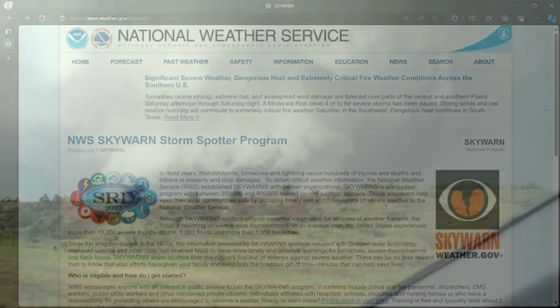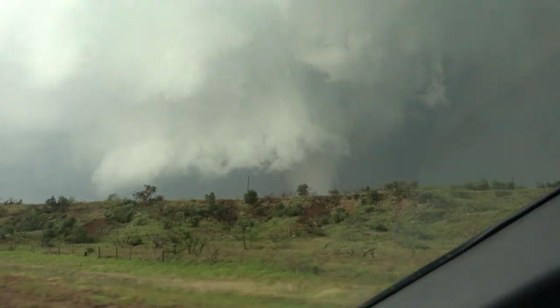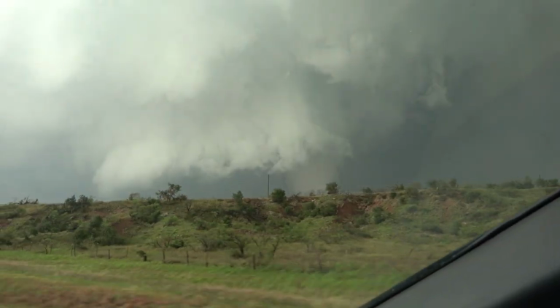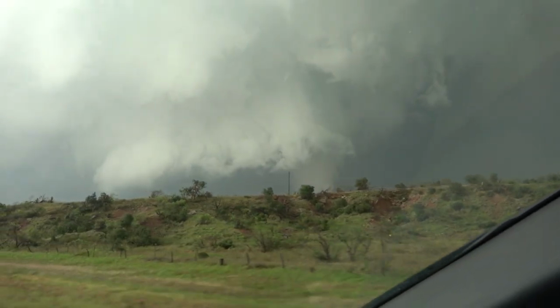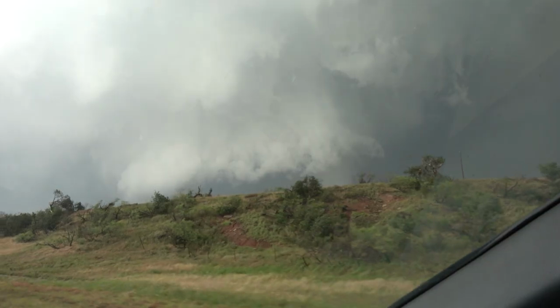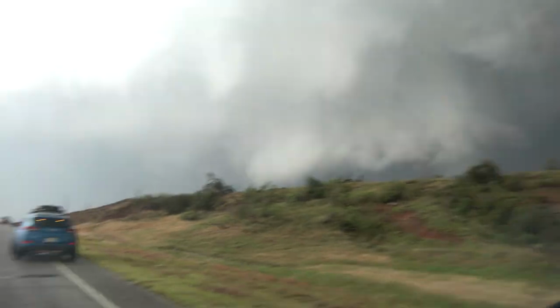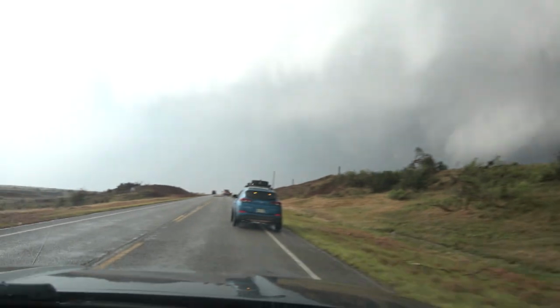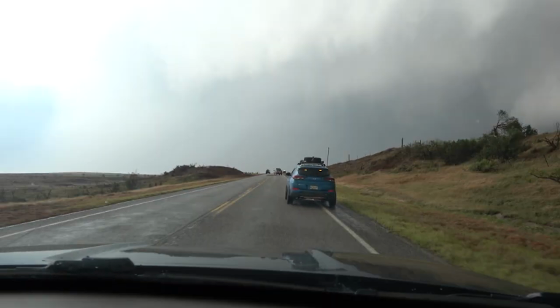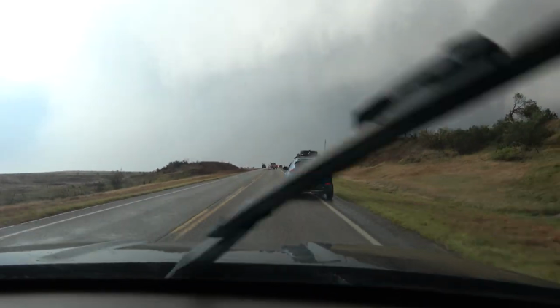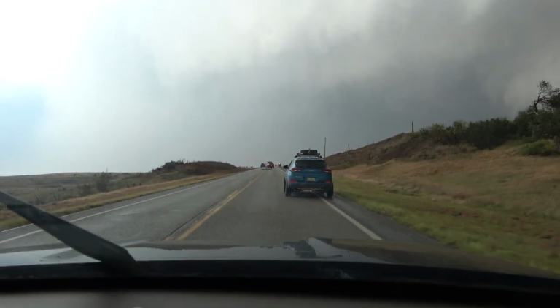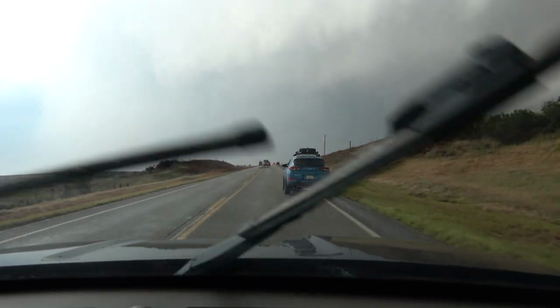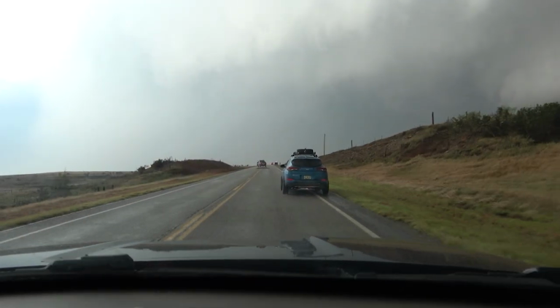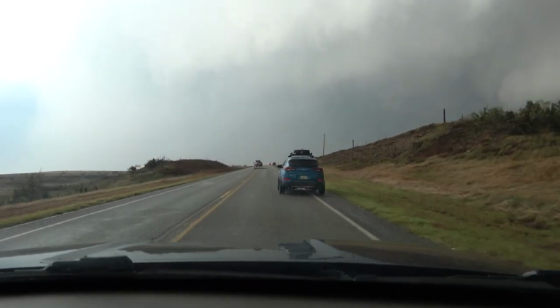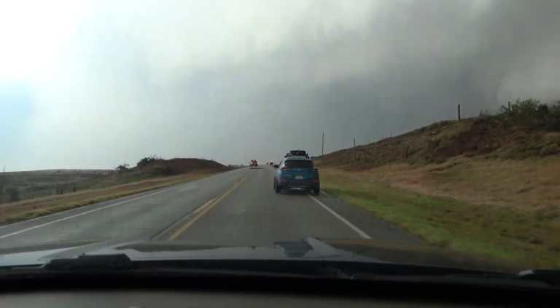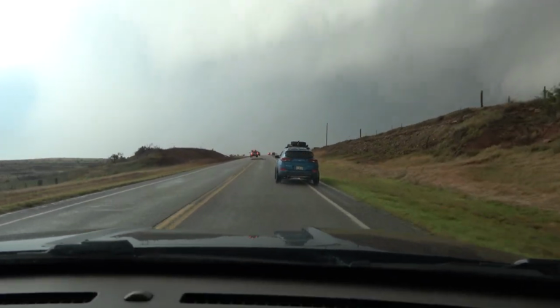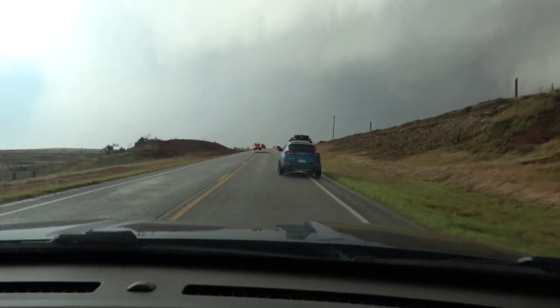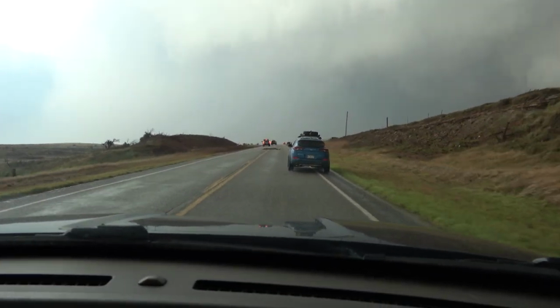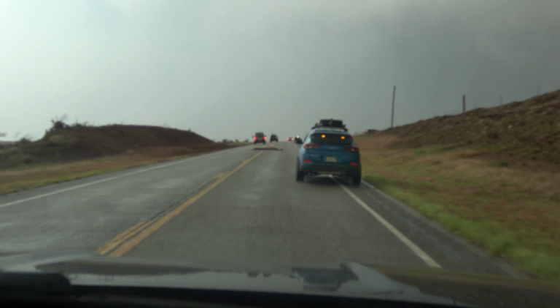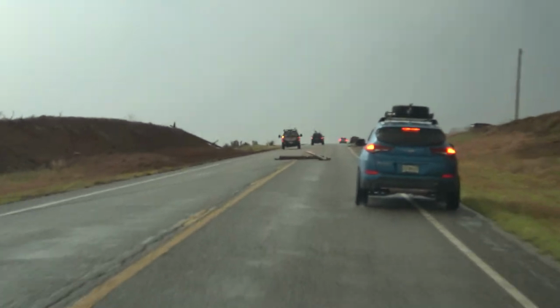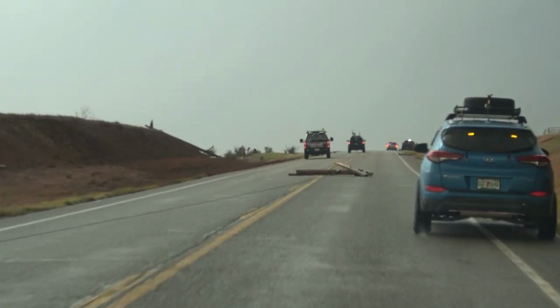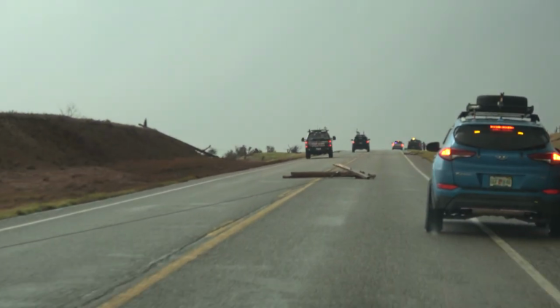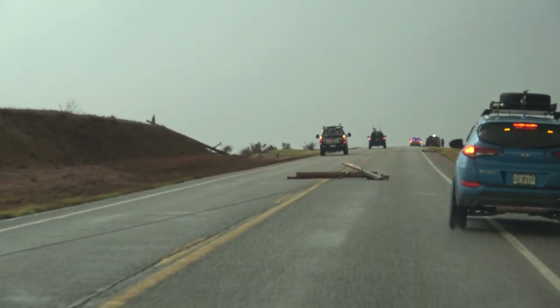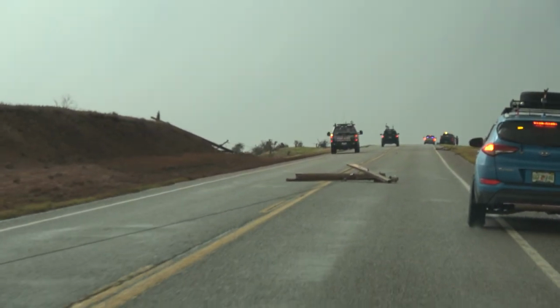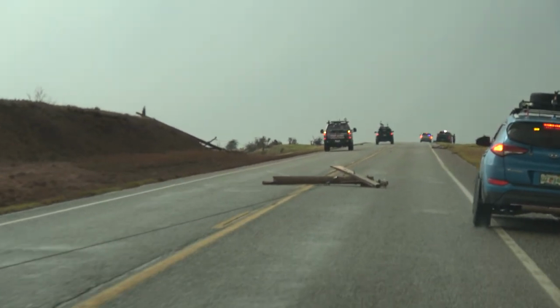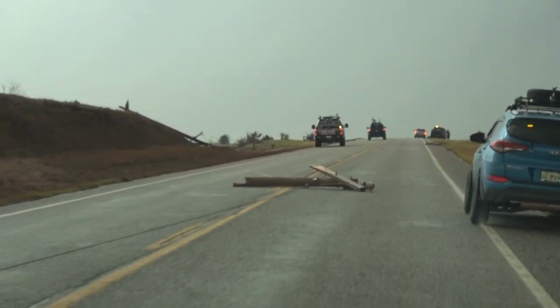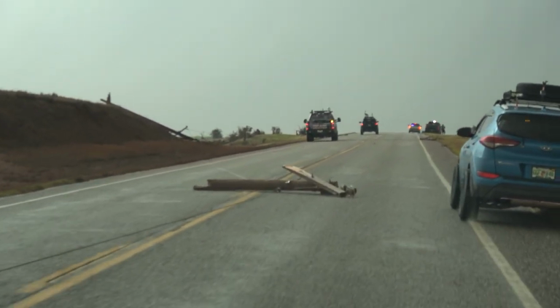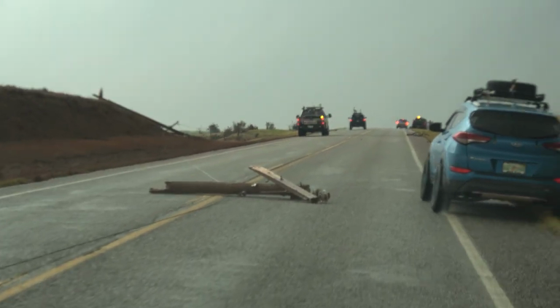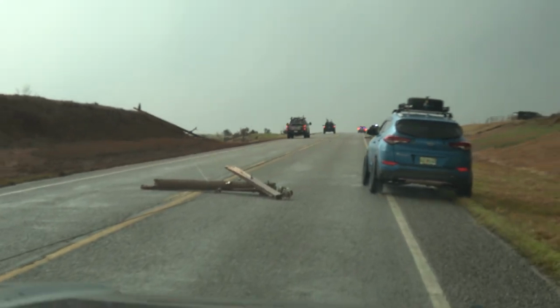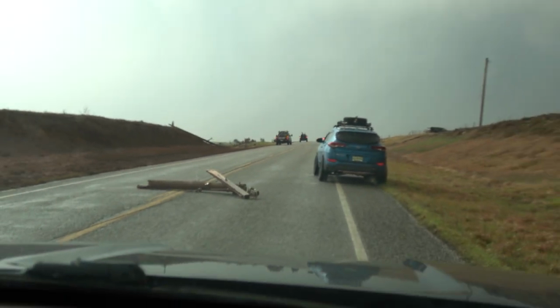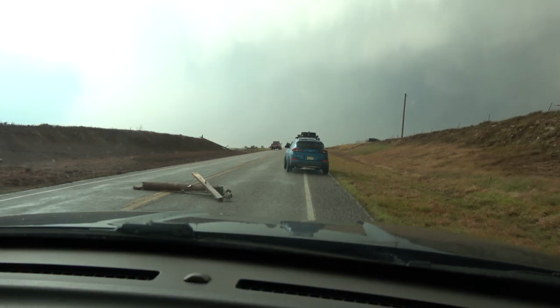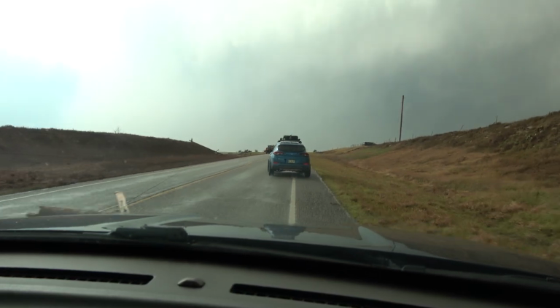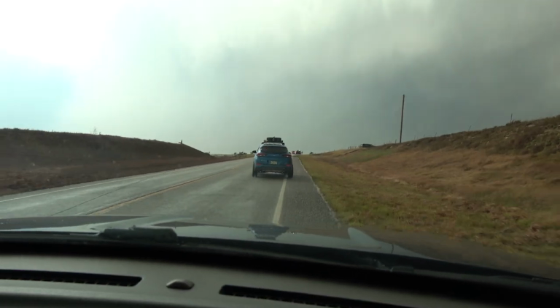Welcome to the SWIRA link system. KB5LLI repeater. Tornado warning coming out on the Eric Sarge door. Okay, 1:00 PM.